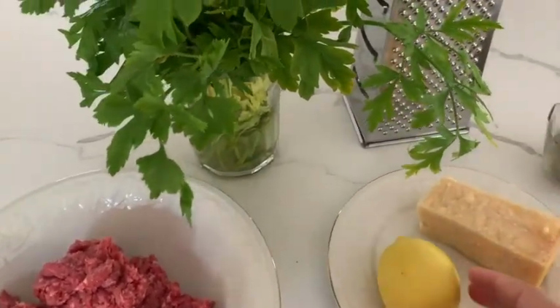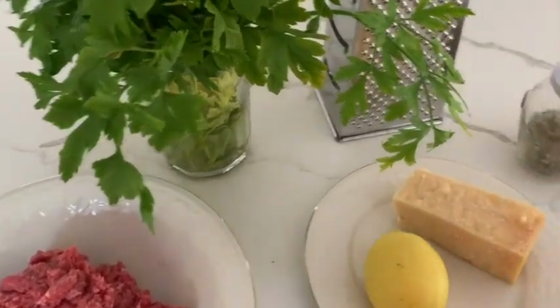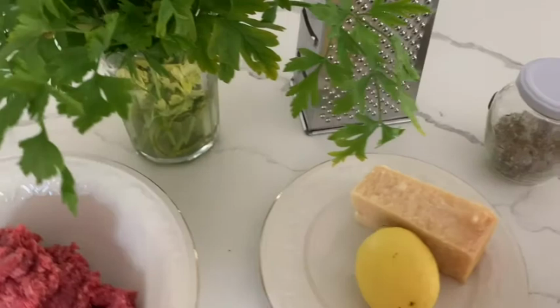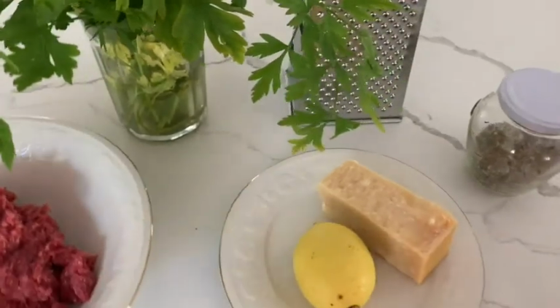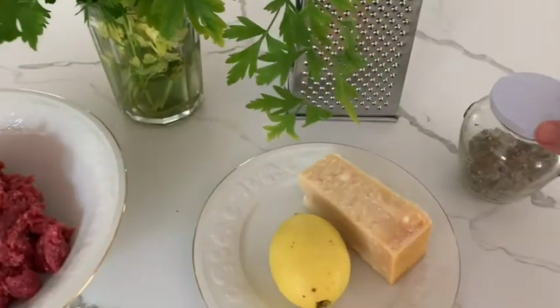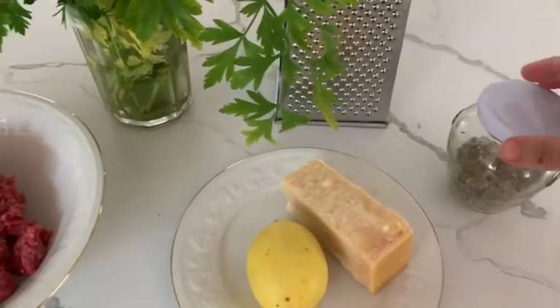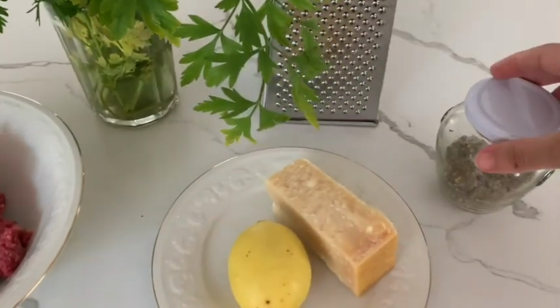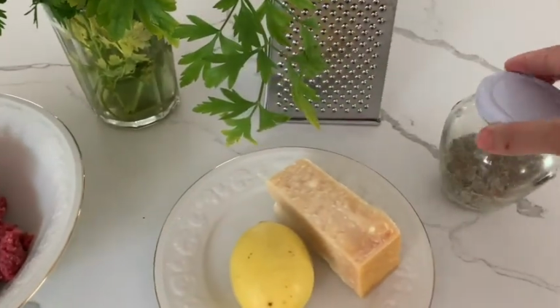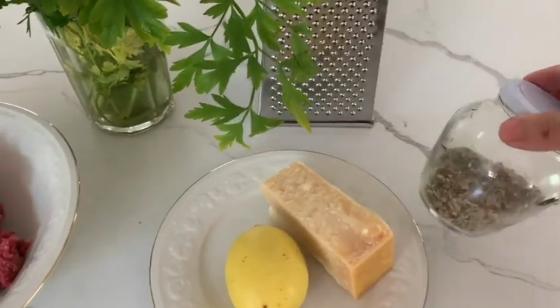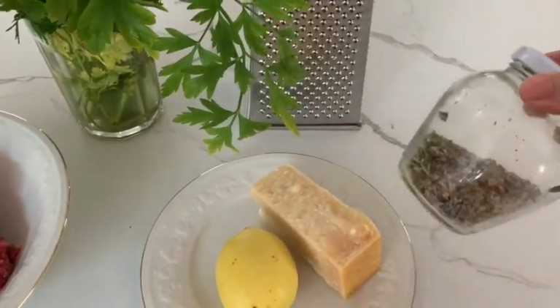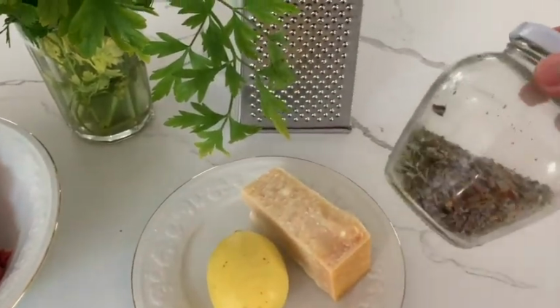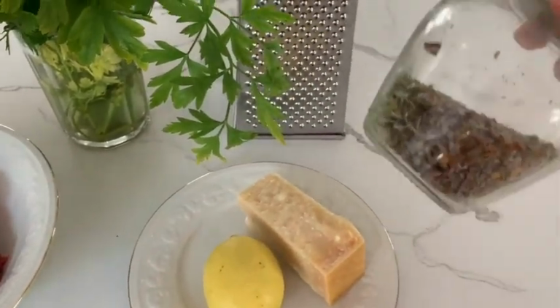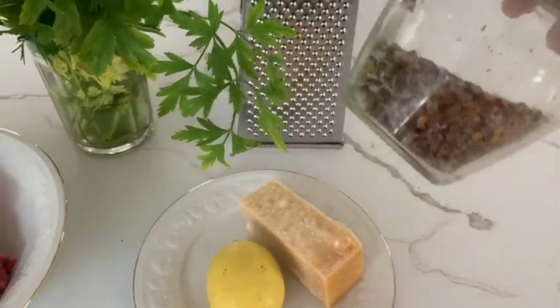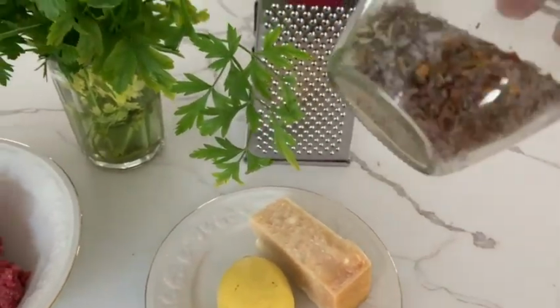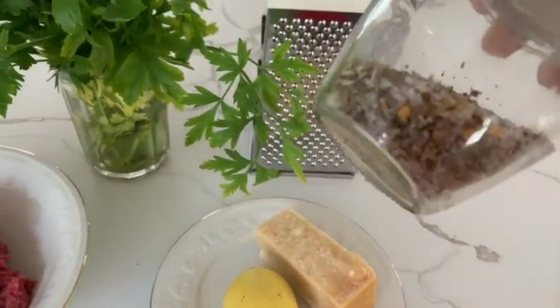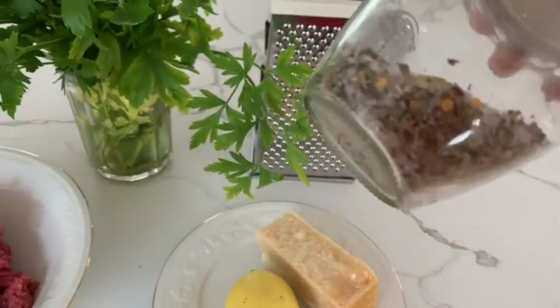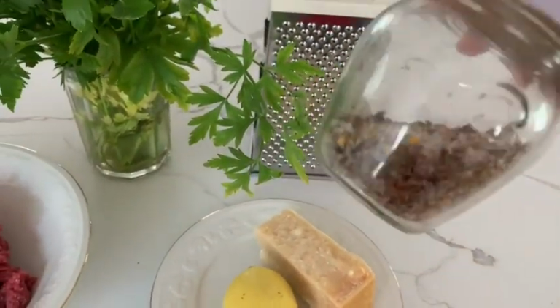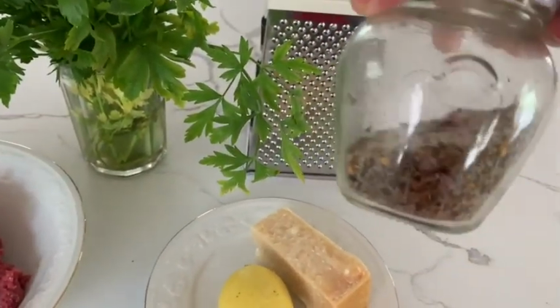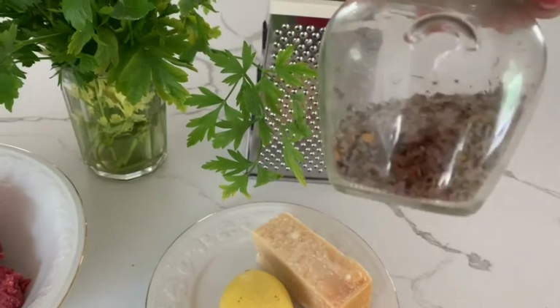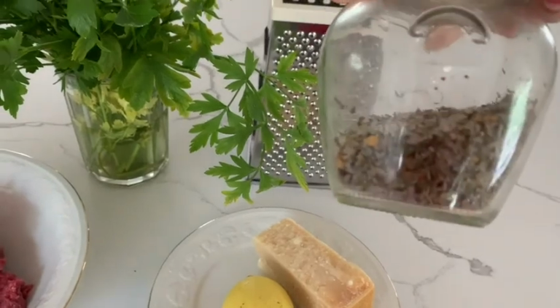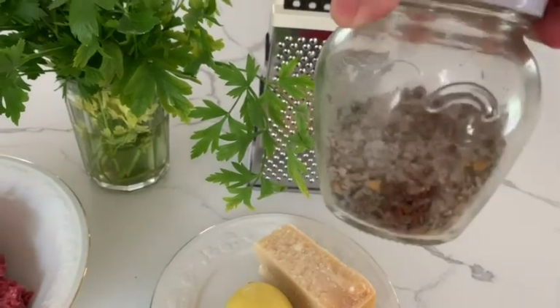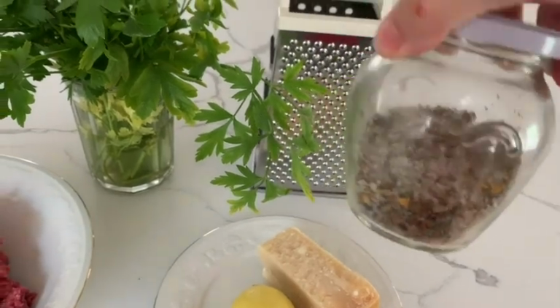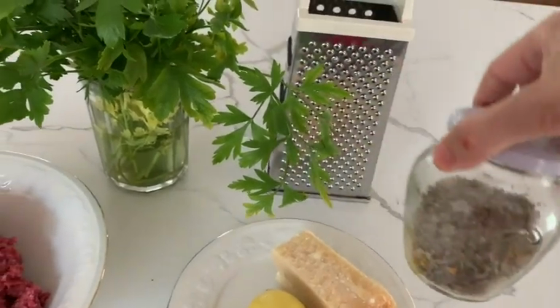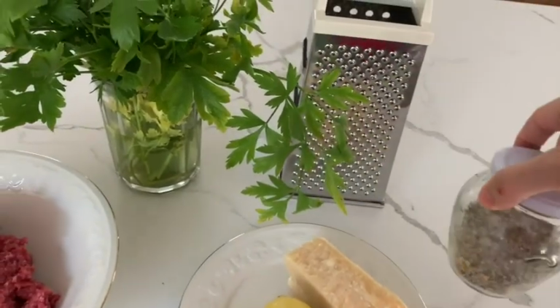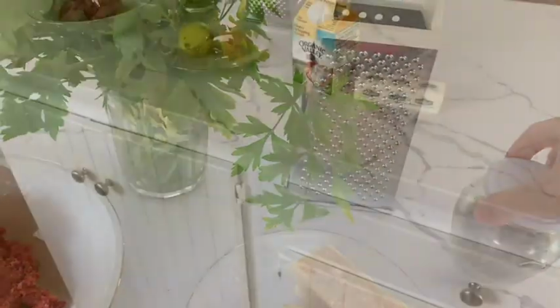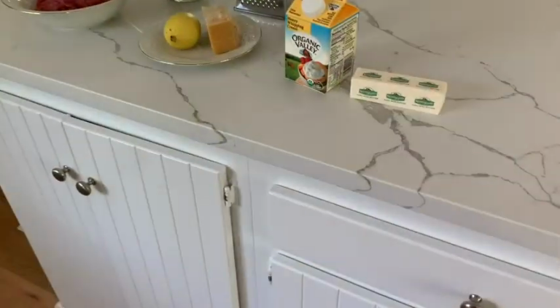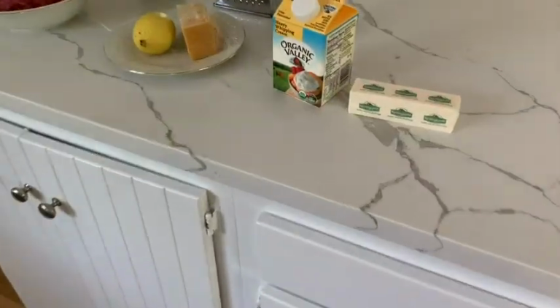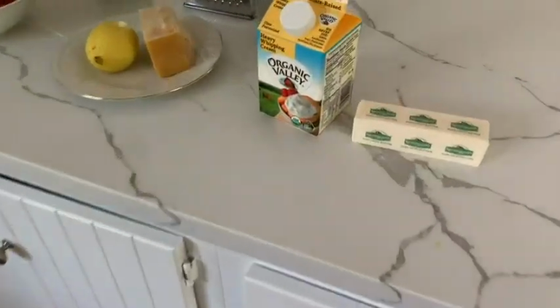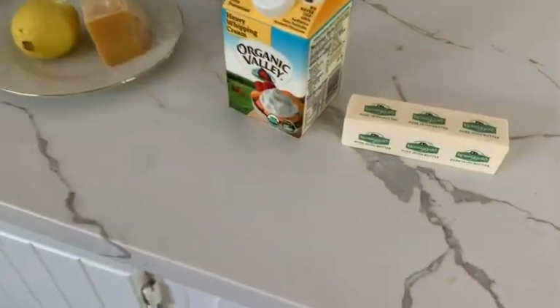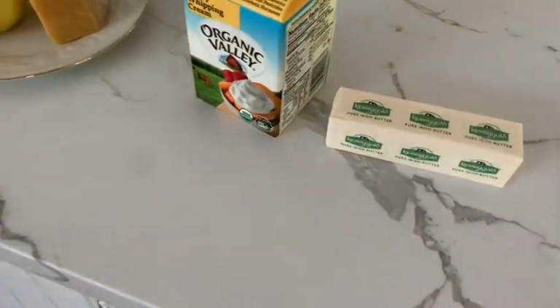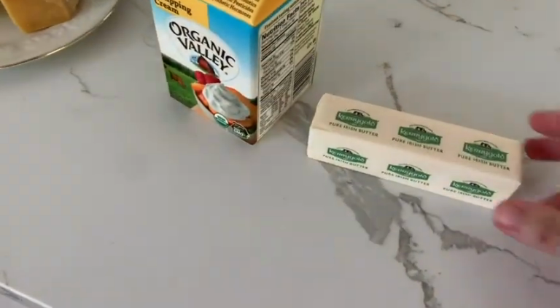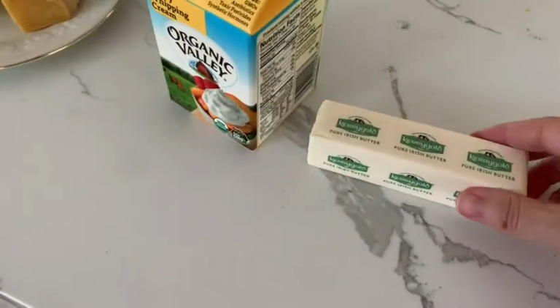Finally, some parmesan cheese, salt, and your favorite spices, but also butter and heavy cream for the sauce.